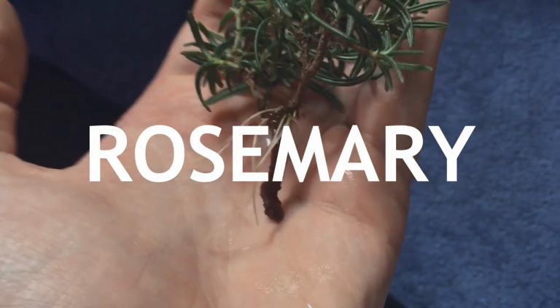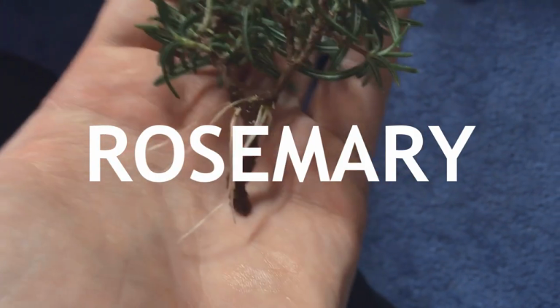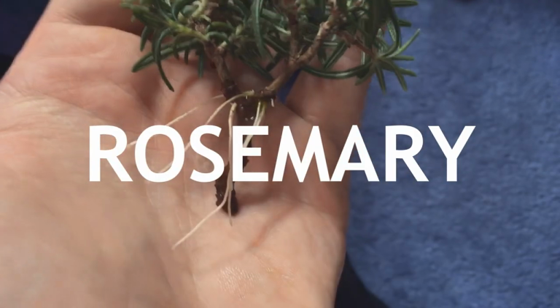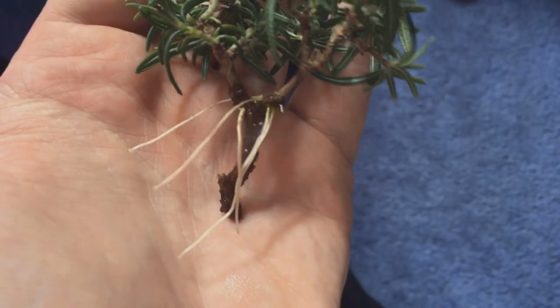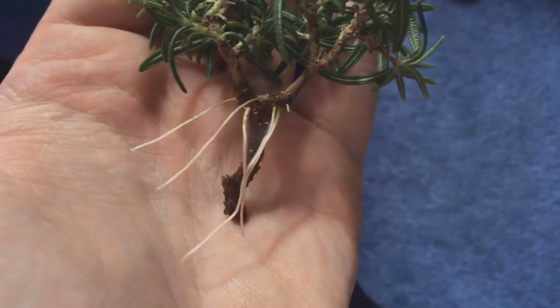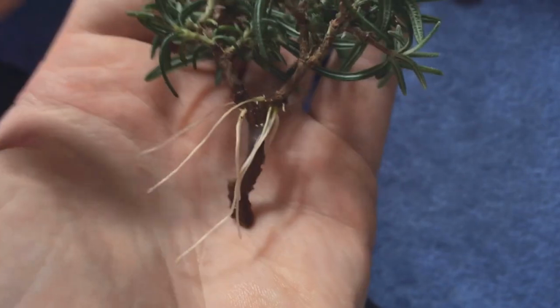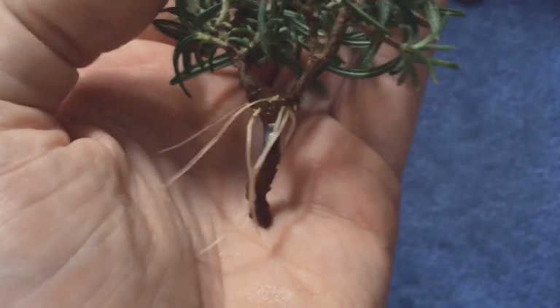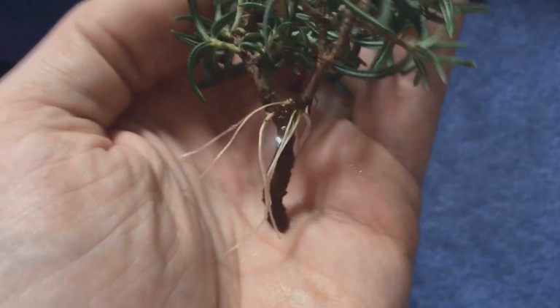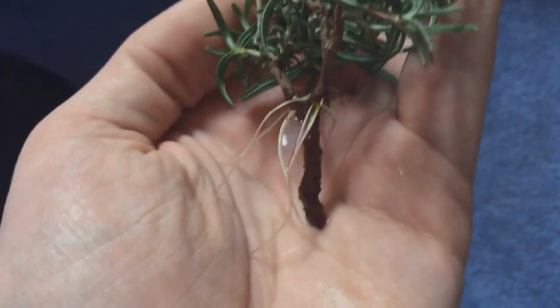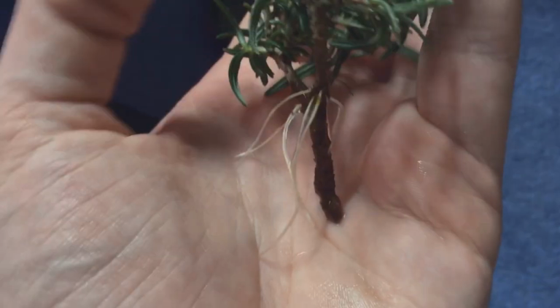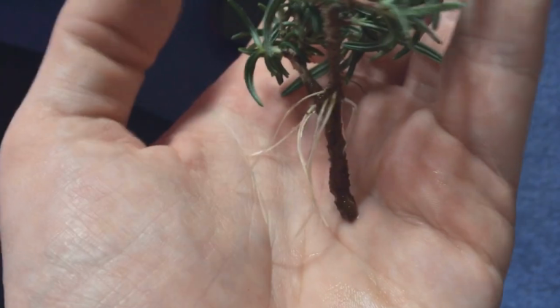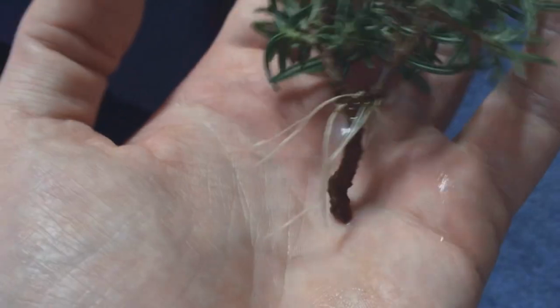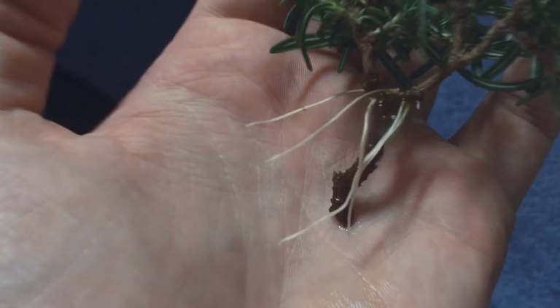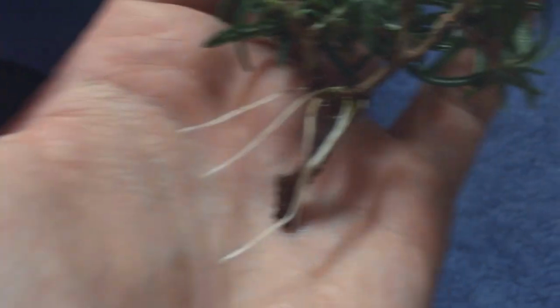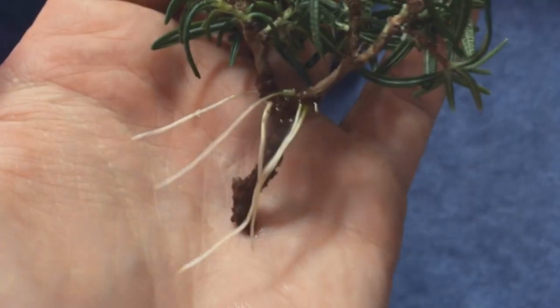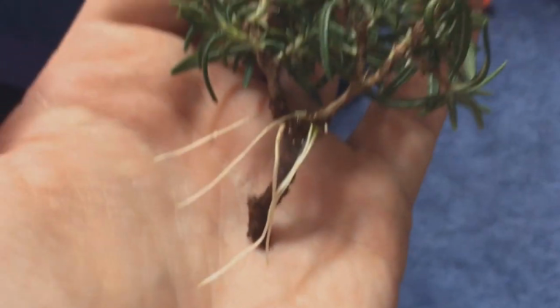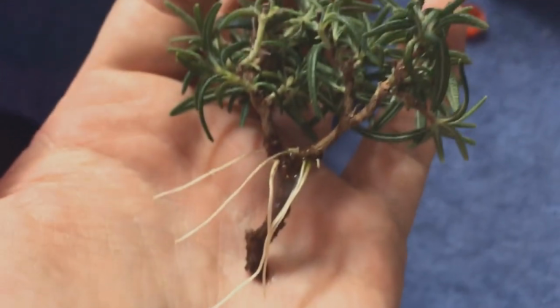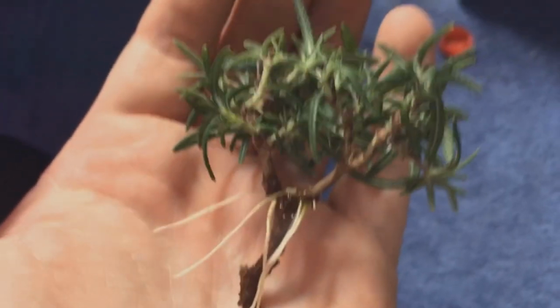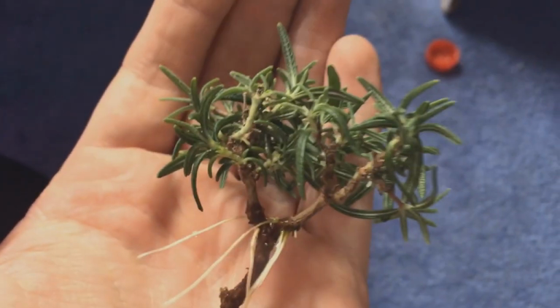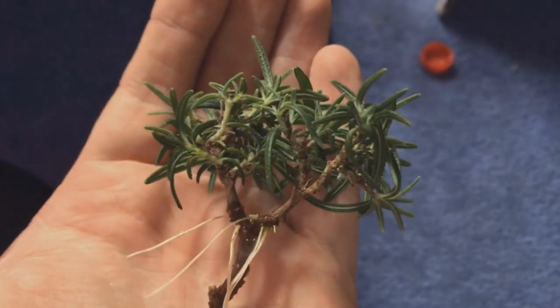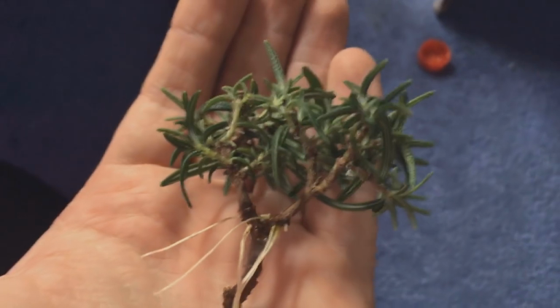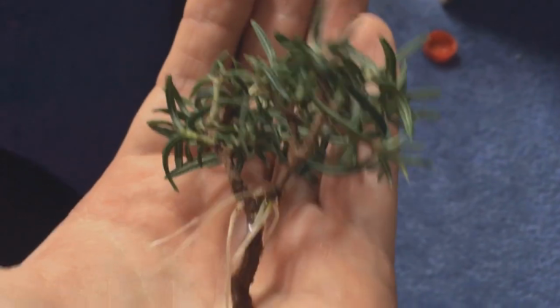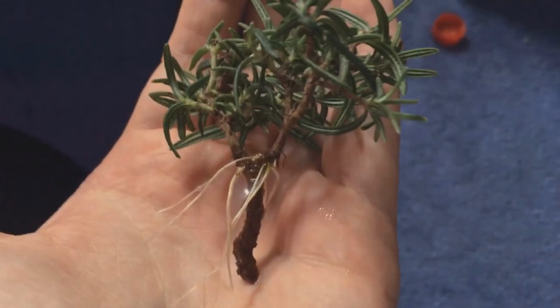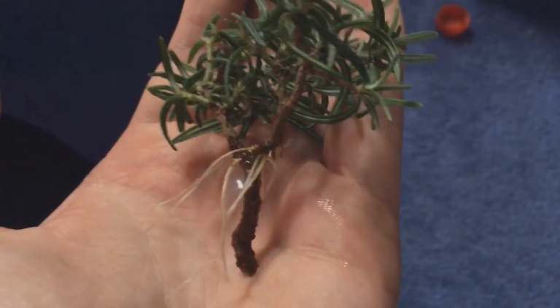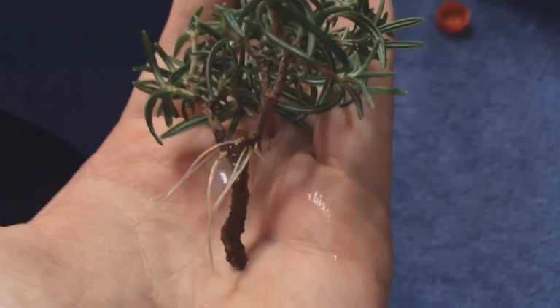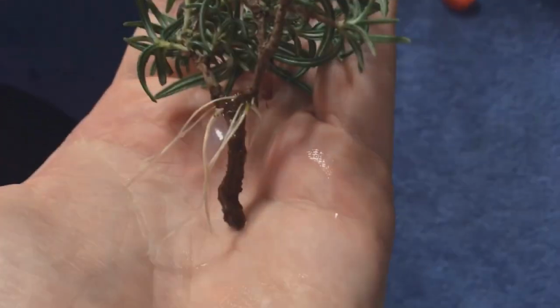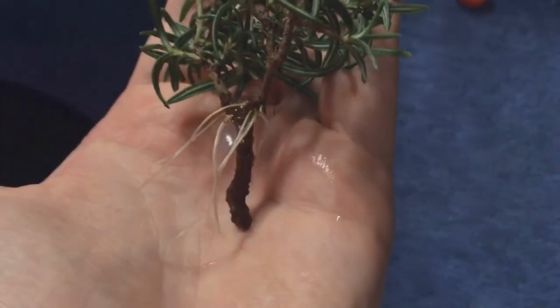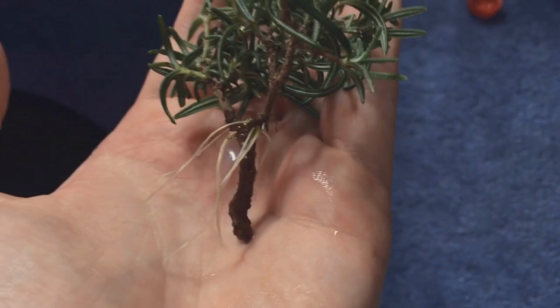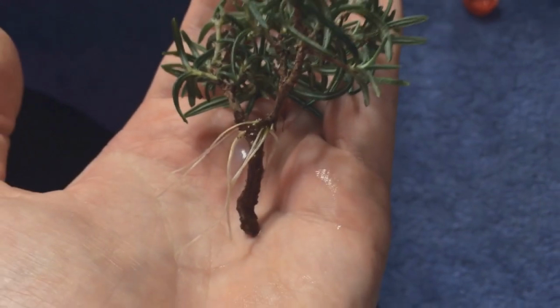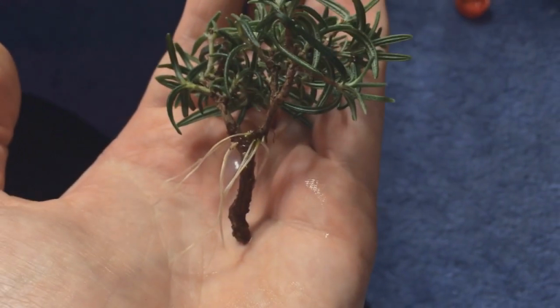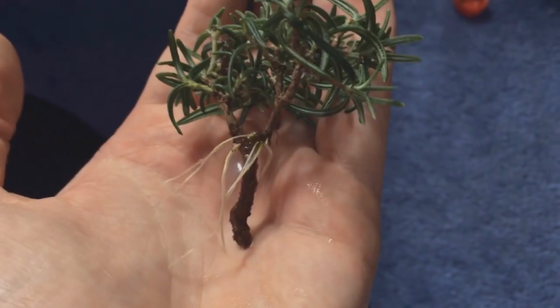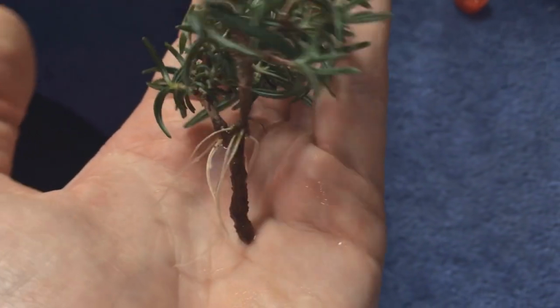This is a cutting from my rosemary. It rooted in water and only took about a week to go, which is insanely fast. It's growing fine now. It's inside for now but I'll put it outside after winter.